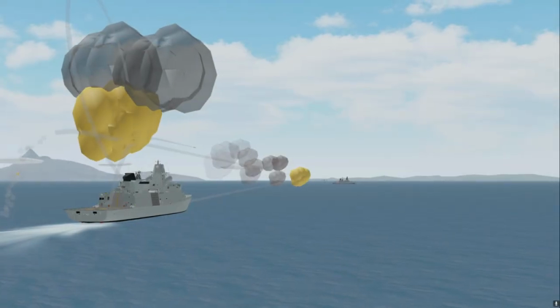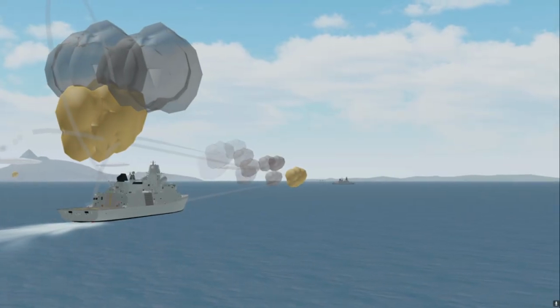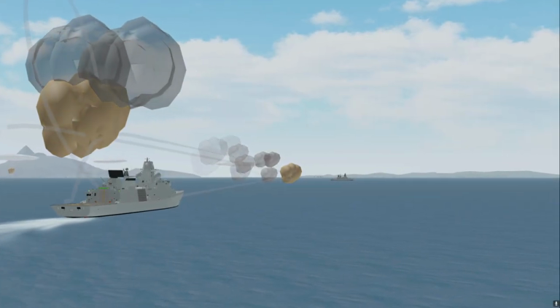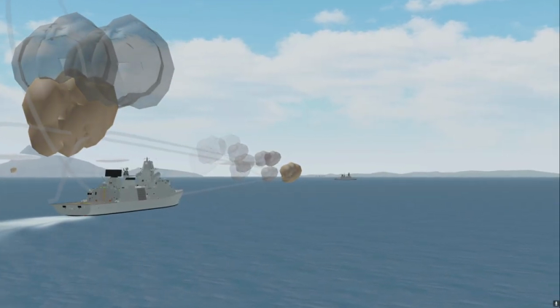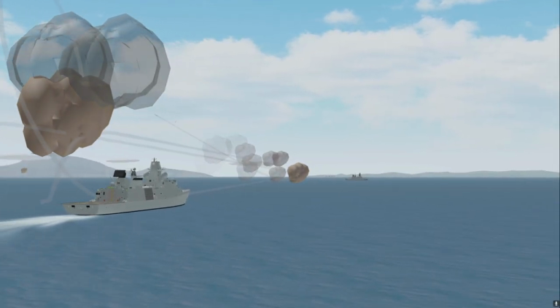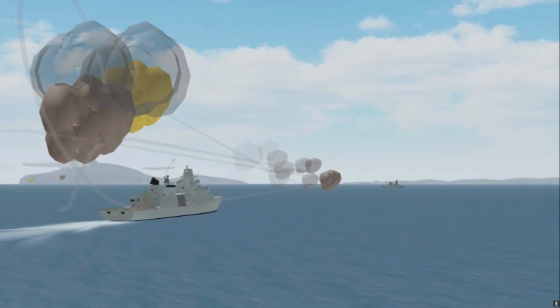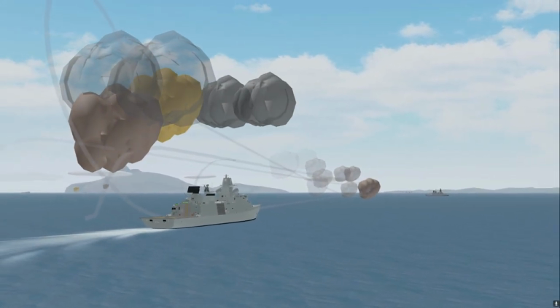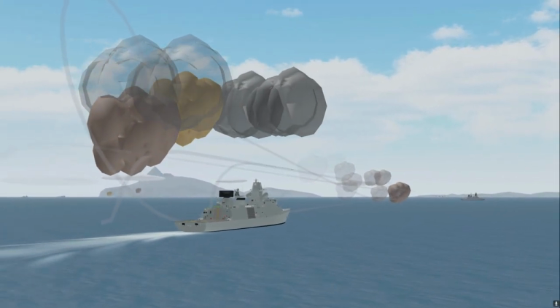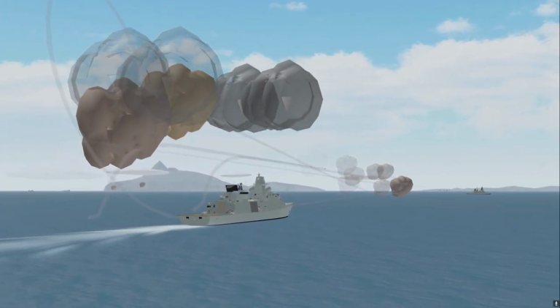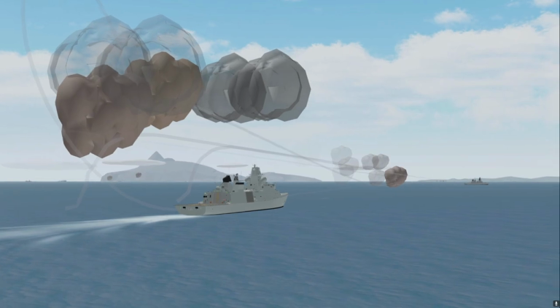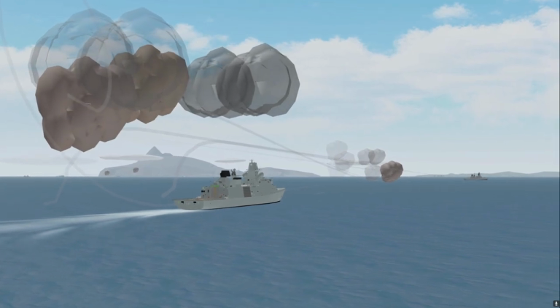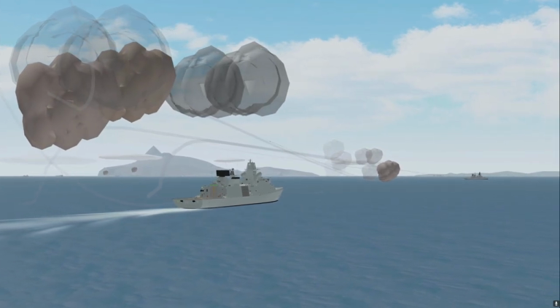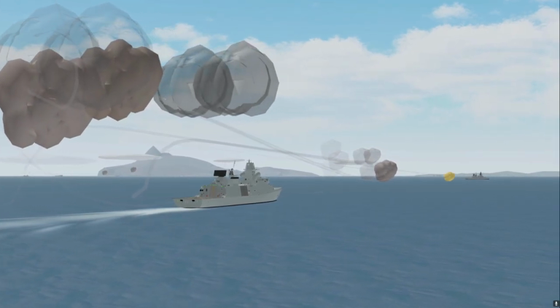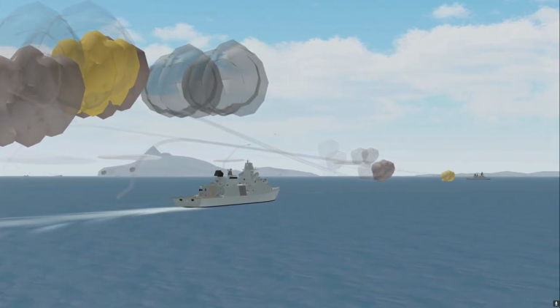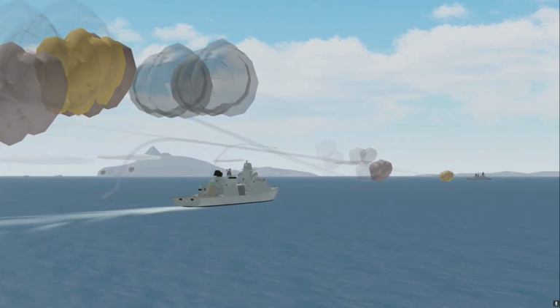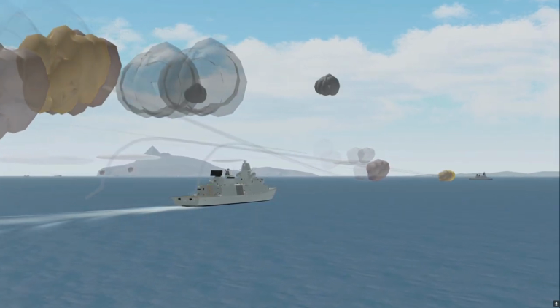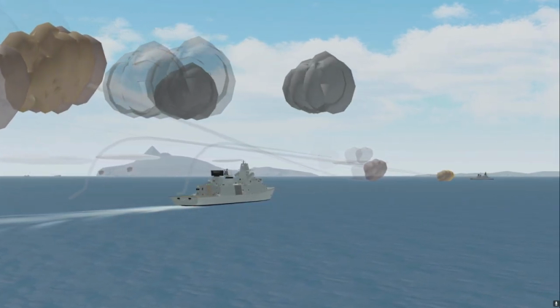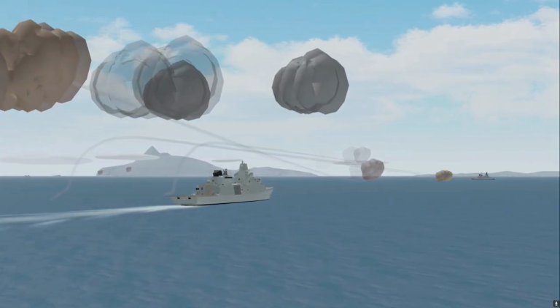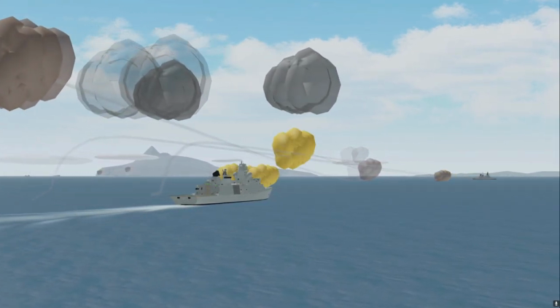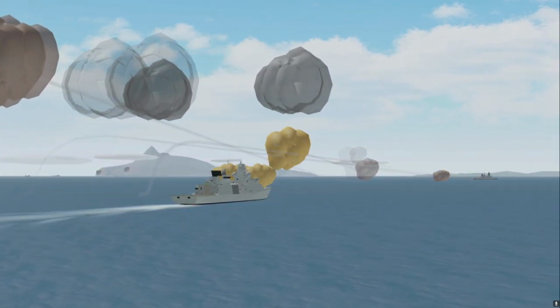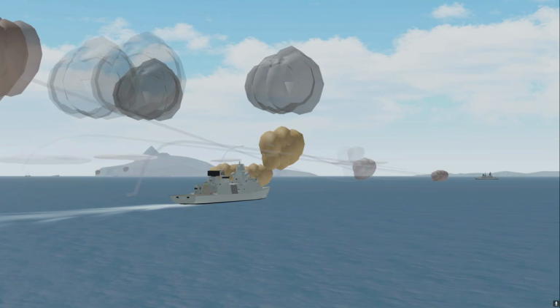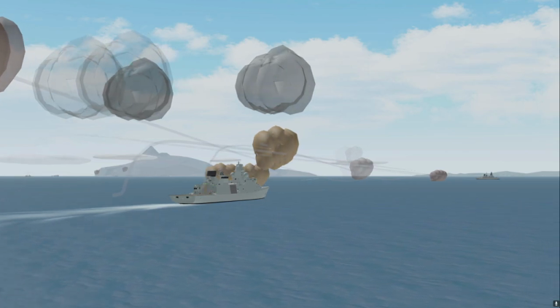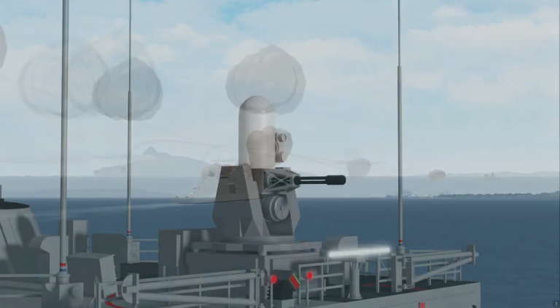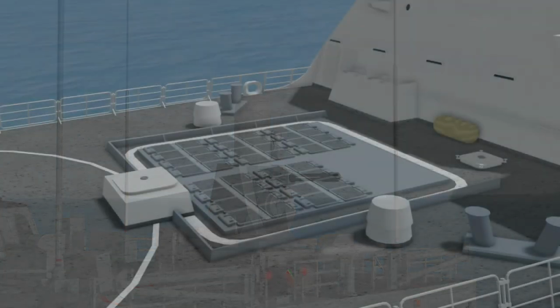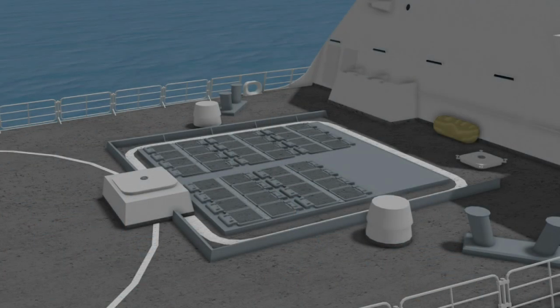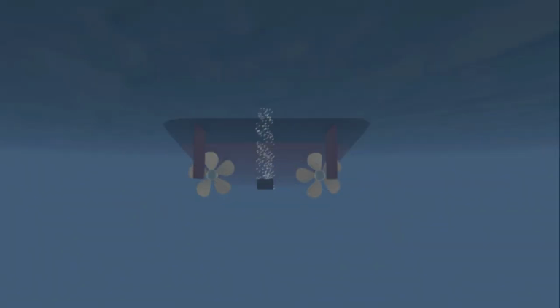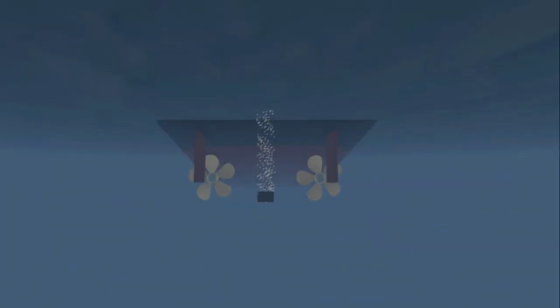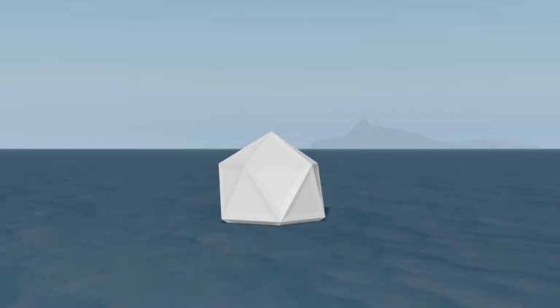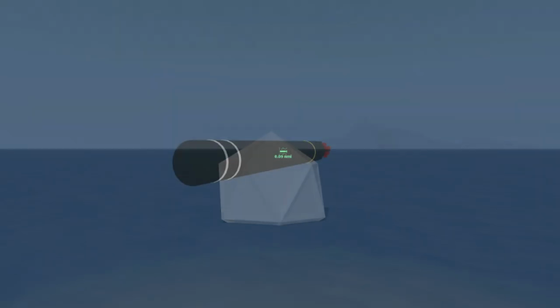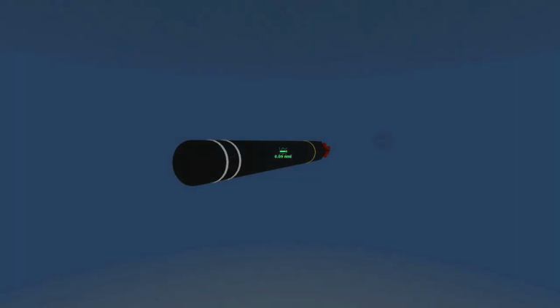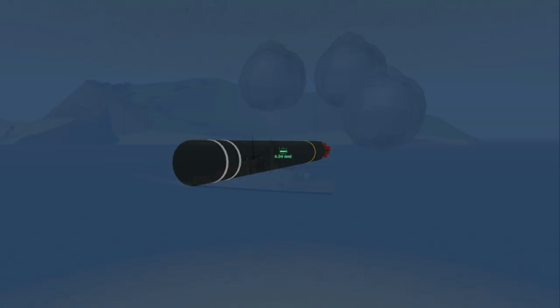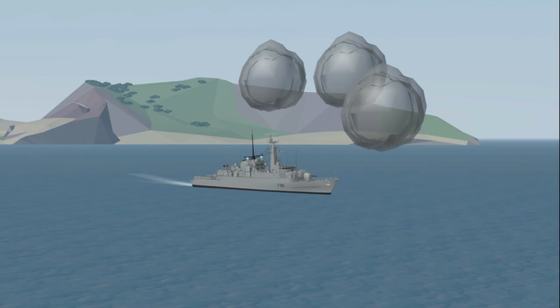Countermeasures are arguably one of the most important things to have perfected when going into battle — using them correctly can mean the difference between life and death. There are six different types of countermeasures in DSS-3: SeaWiz, VLS, Noisemakers, Decoys, Mossmark 70, and Chaff.